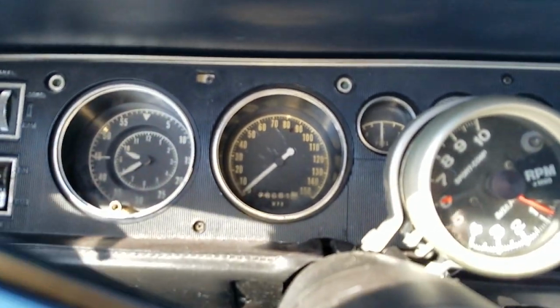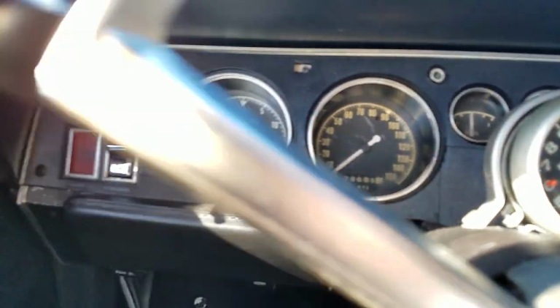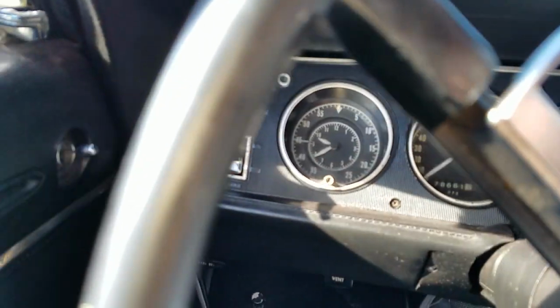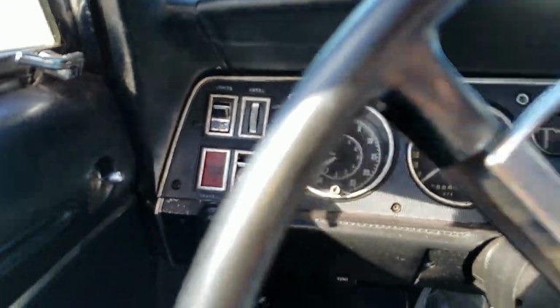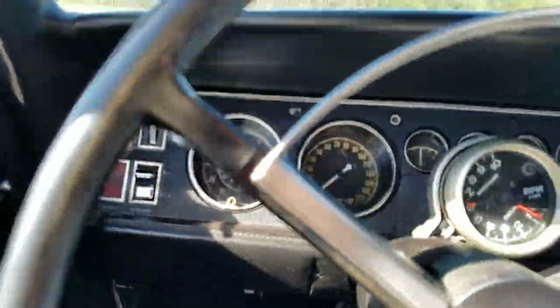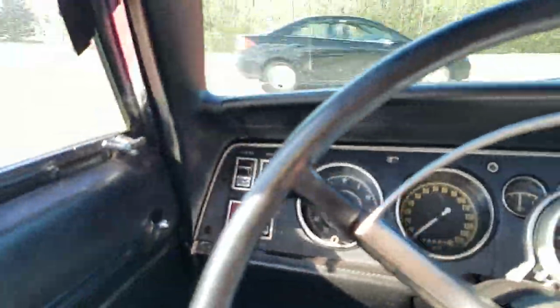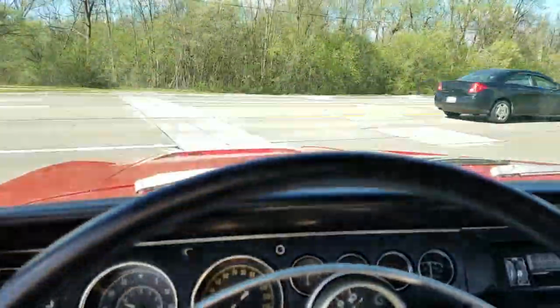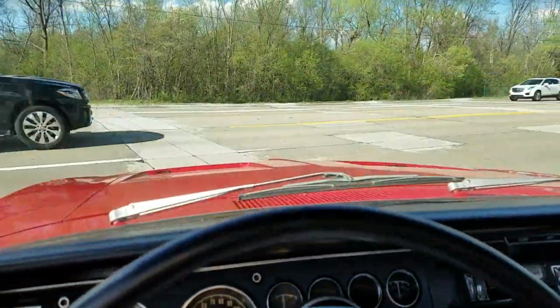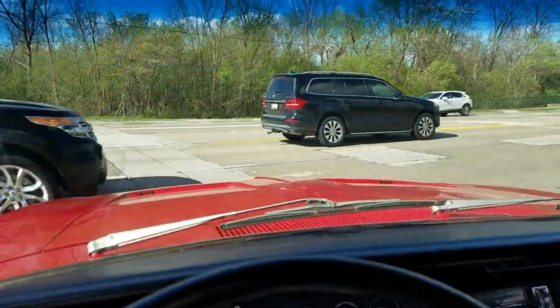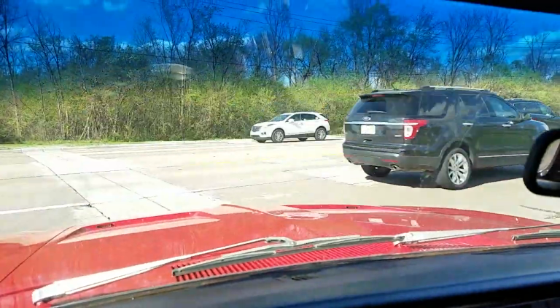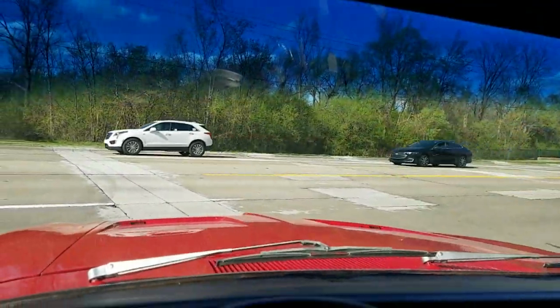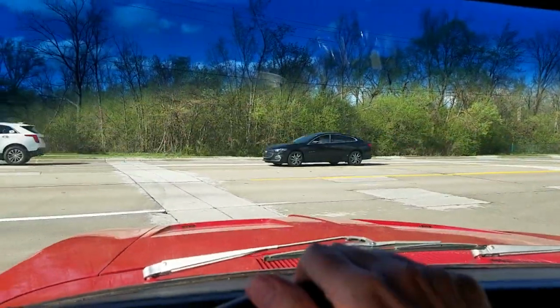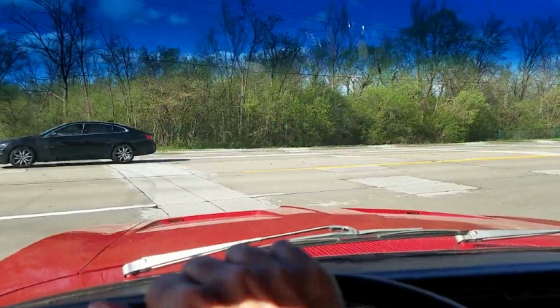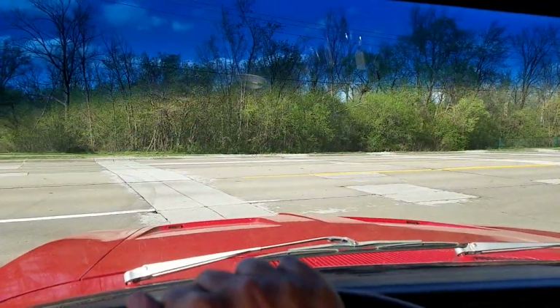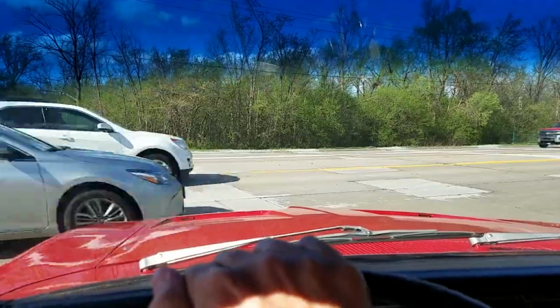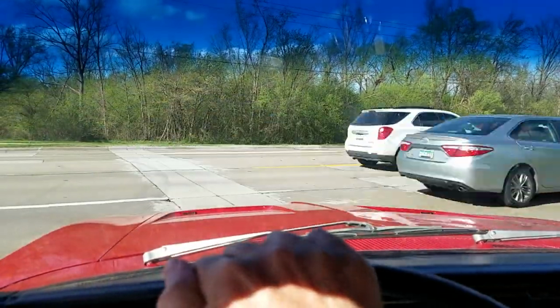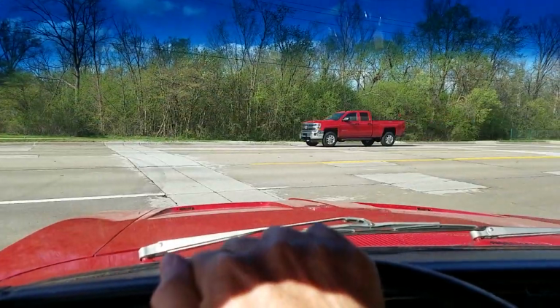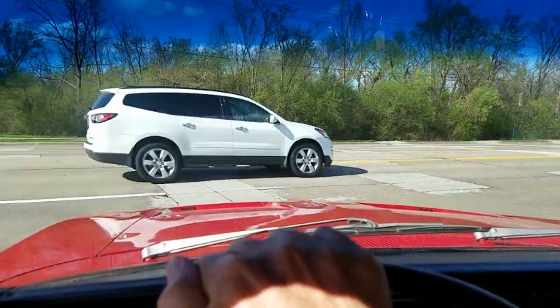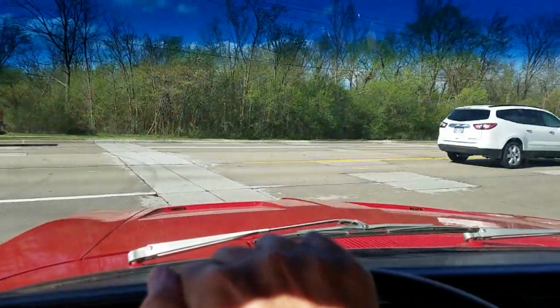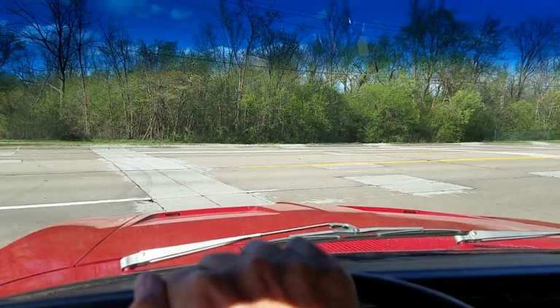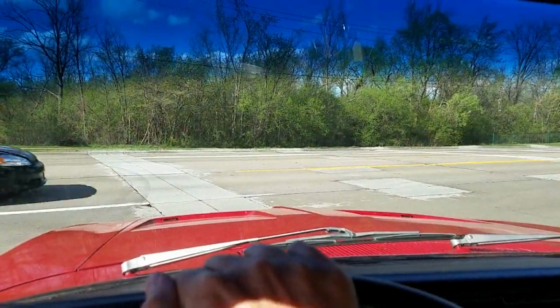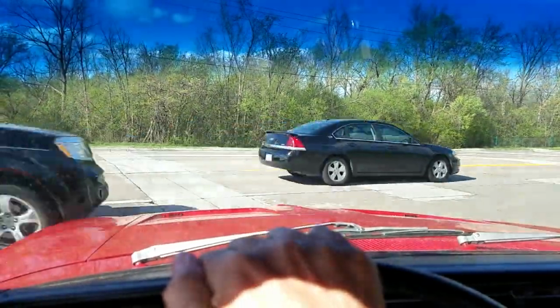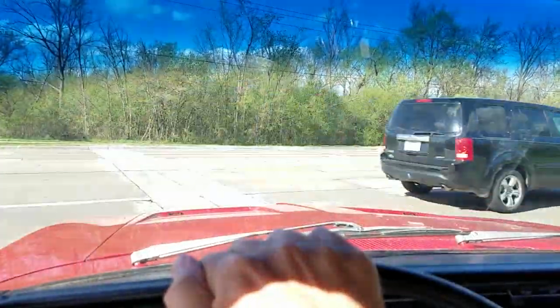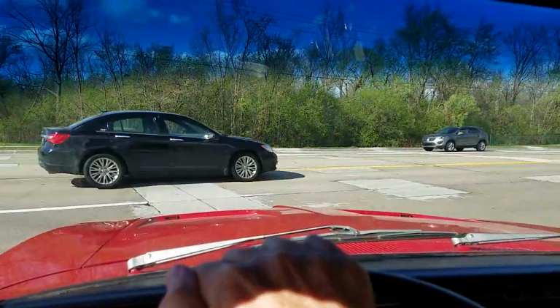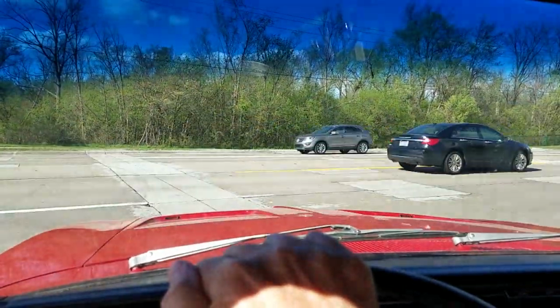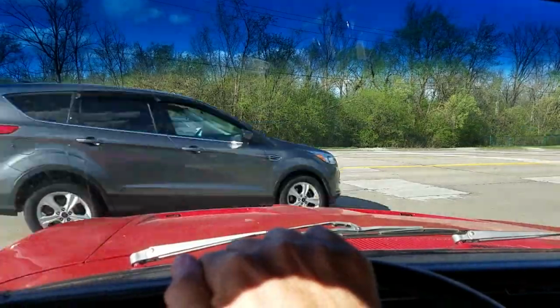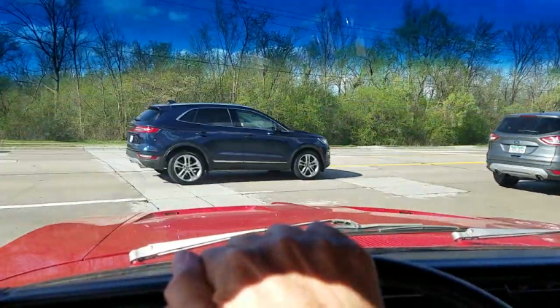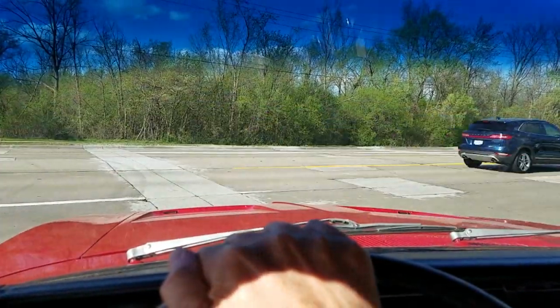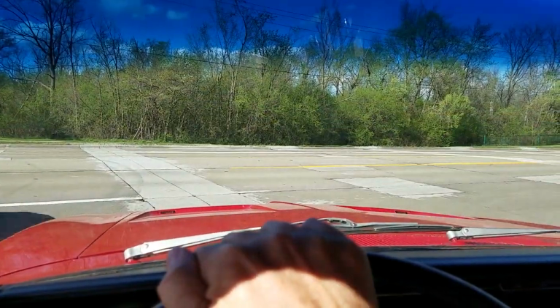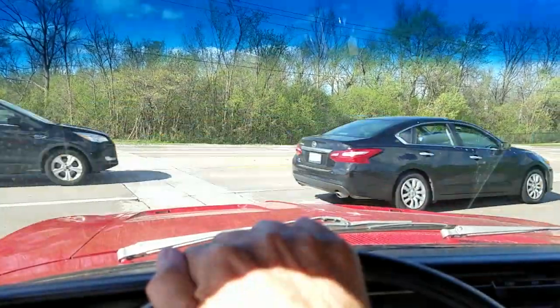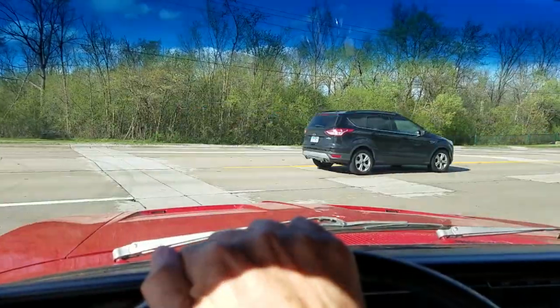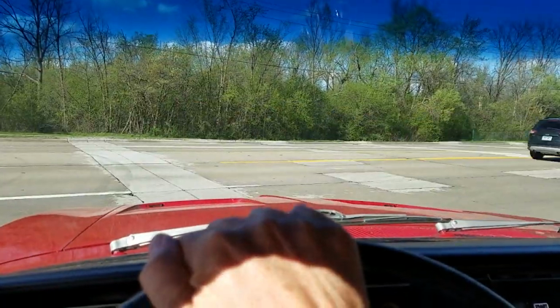150 mile-per-hour speedometer. No cracks in the windshield. All the windows roll up and down. I forgot to open up the trunk — the pan's pretty solid. No real restorative effort done in there, and there's no spare and no jack.